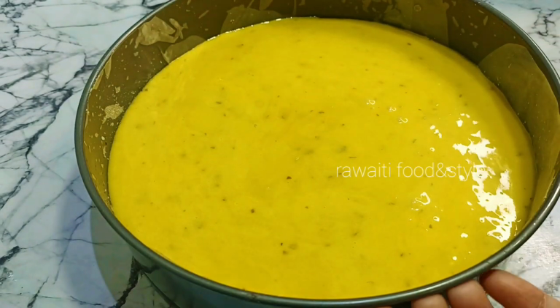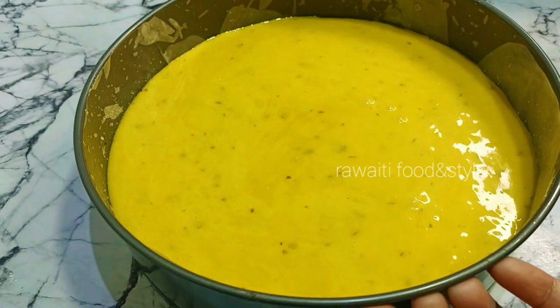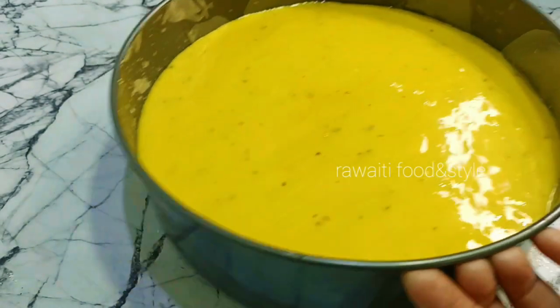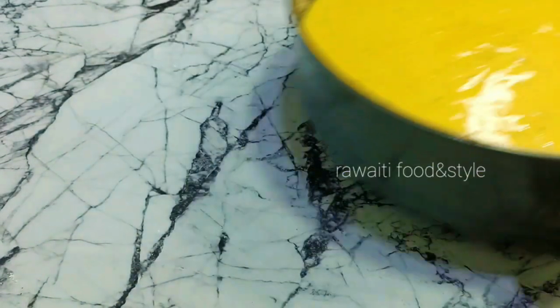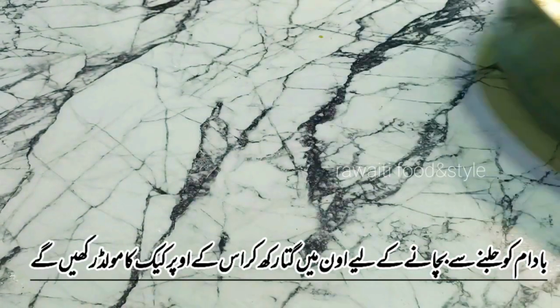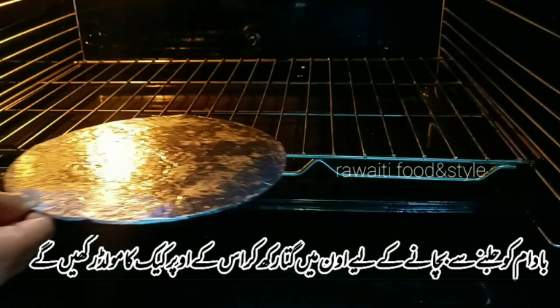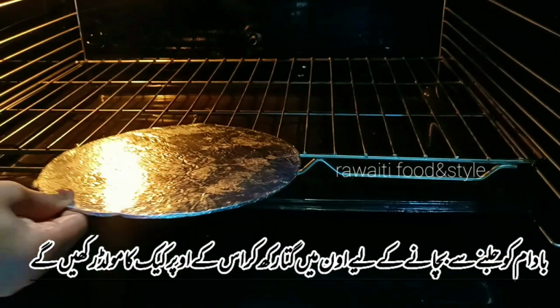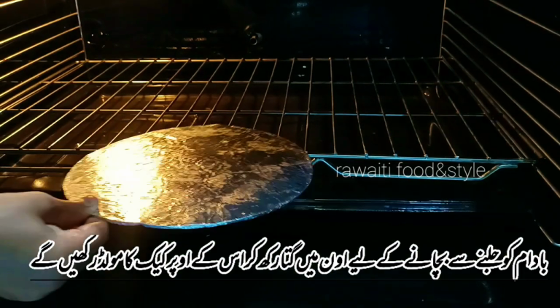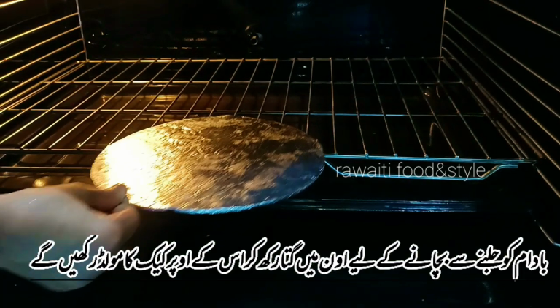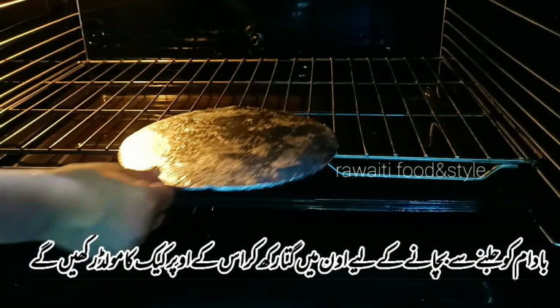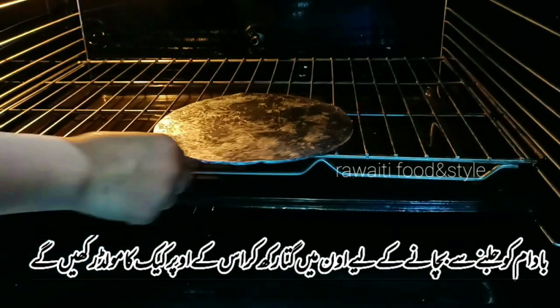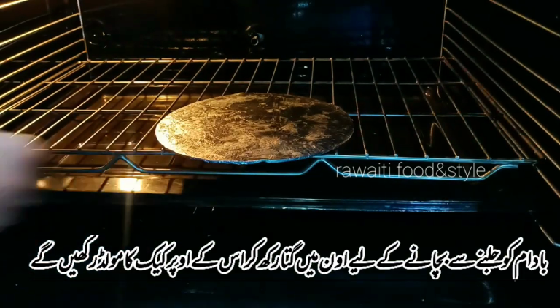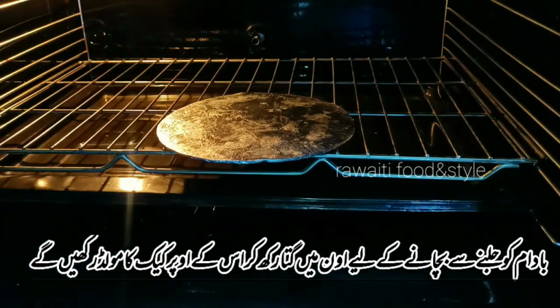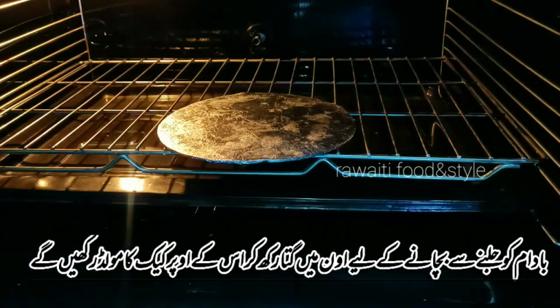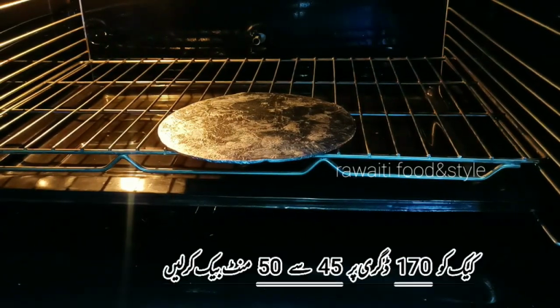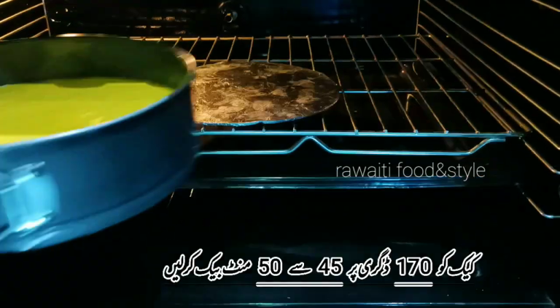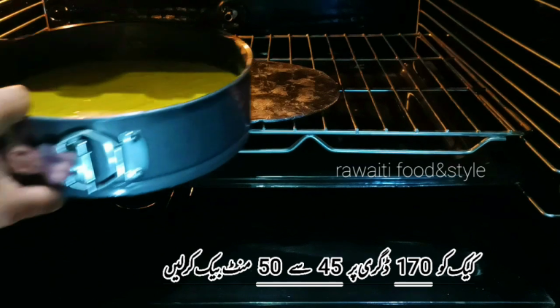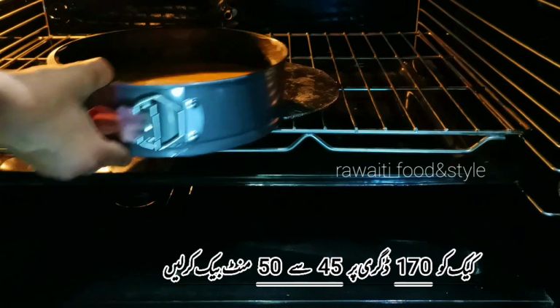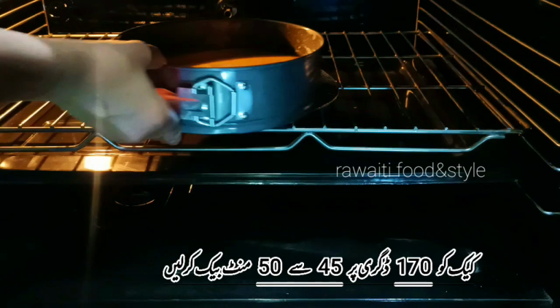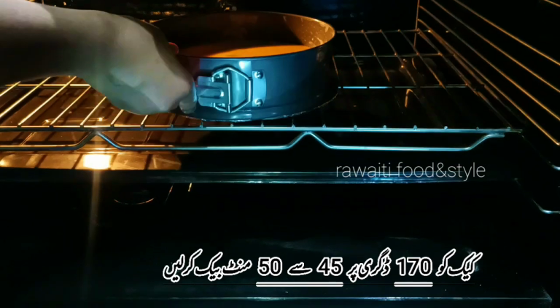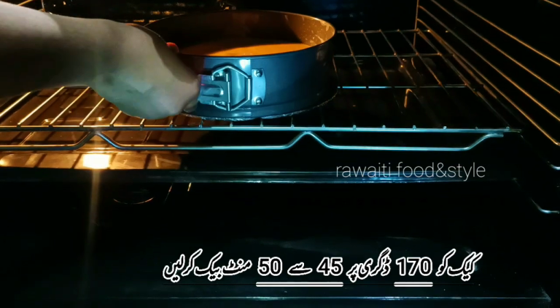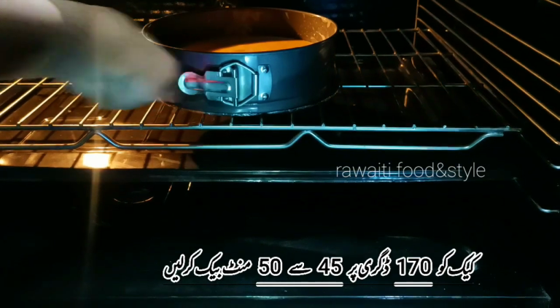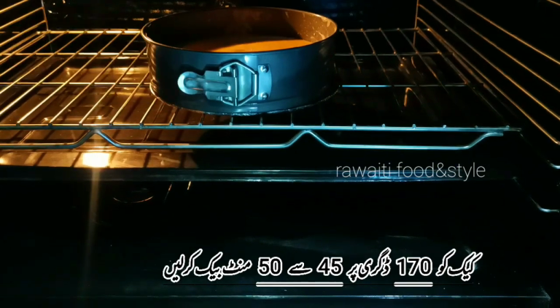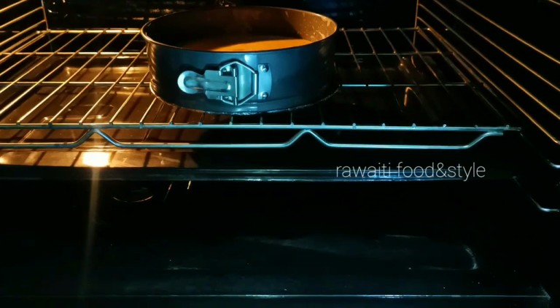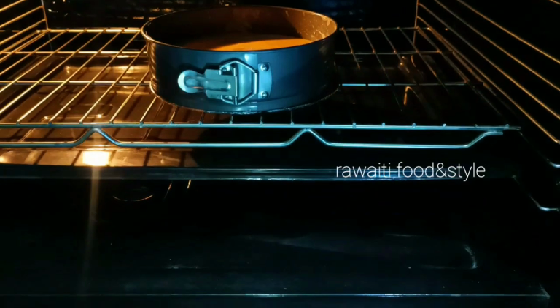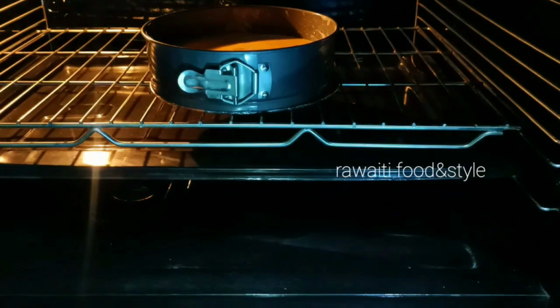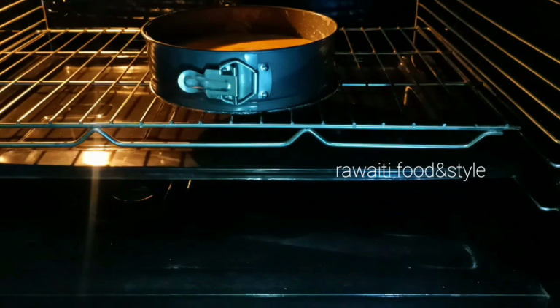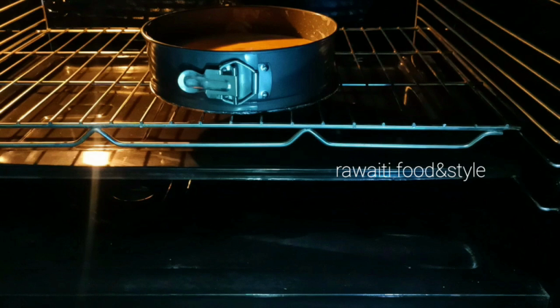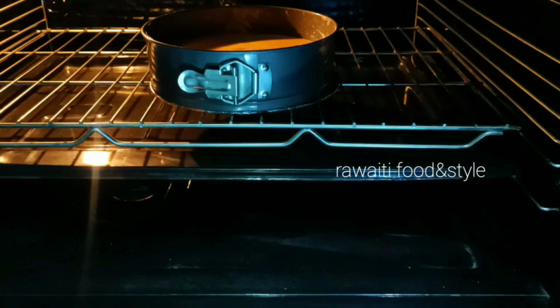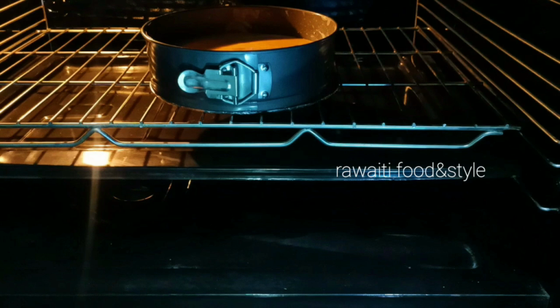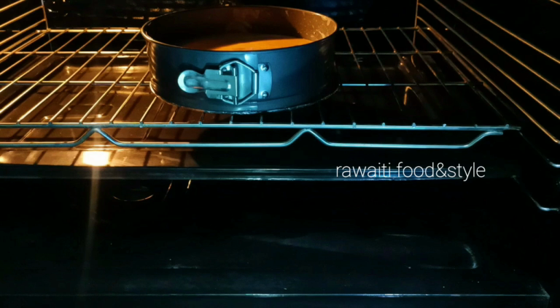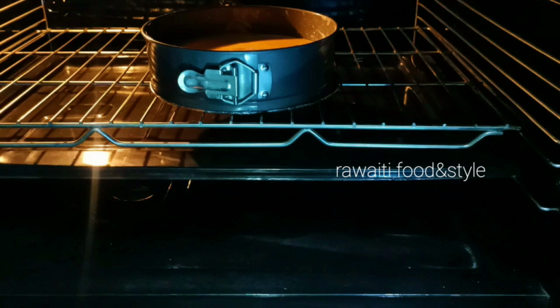We will not put the cake mold directly in the oven. Put a wooden card on the oven rack and place the mold on top of it, because we have an almond layer on the base — baking directly could cause the almonds to burn and turn dark.